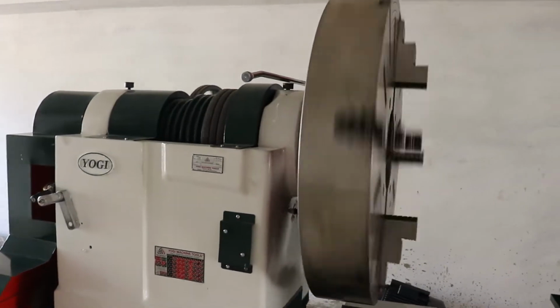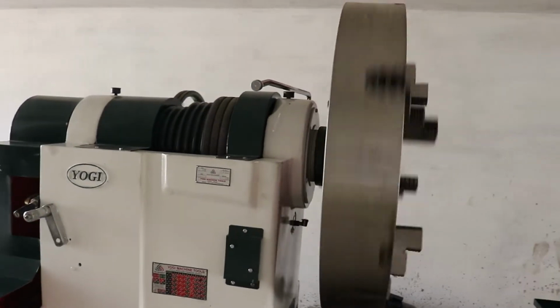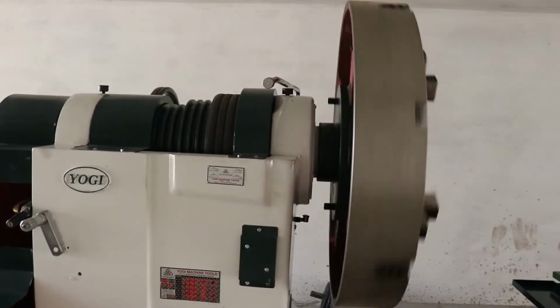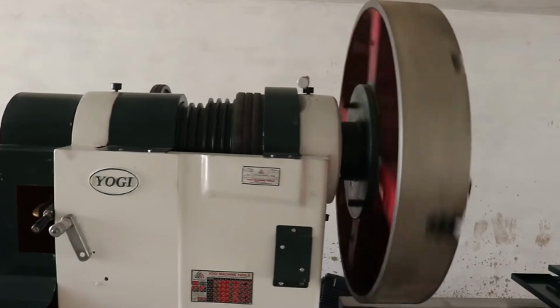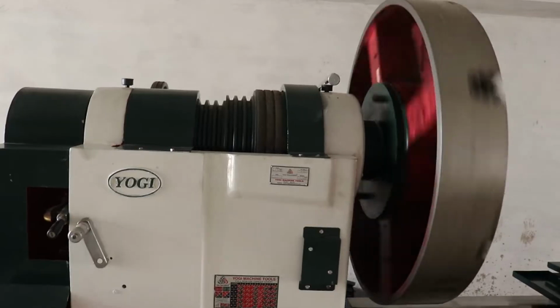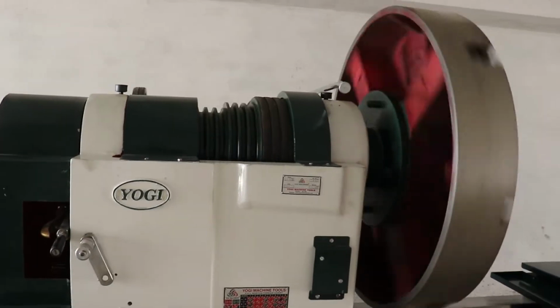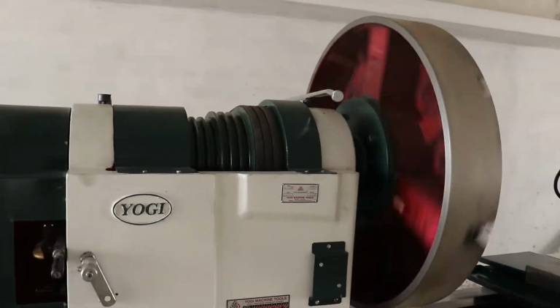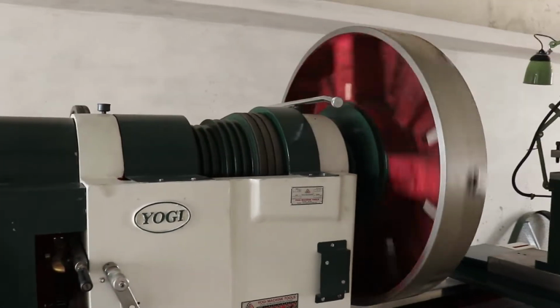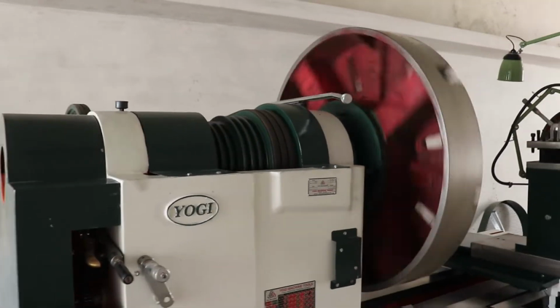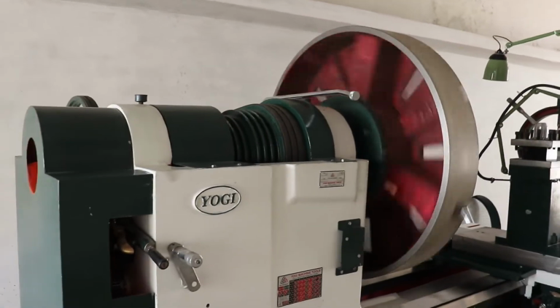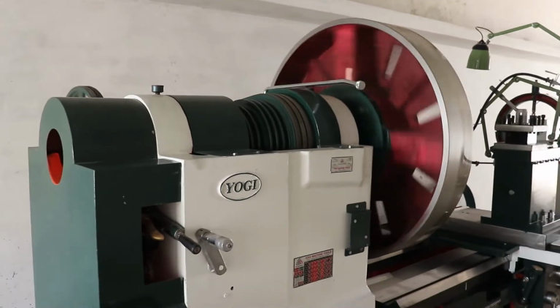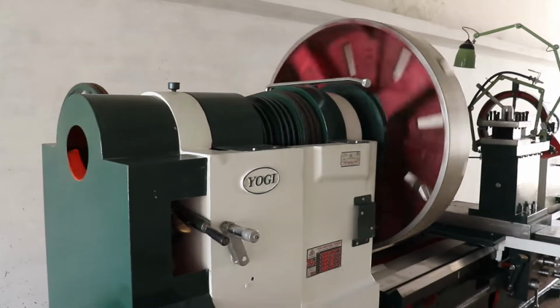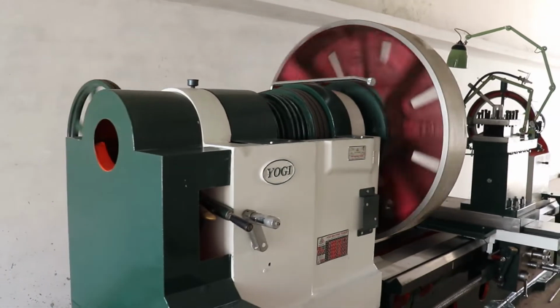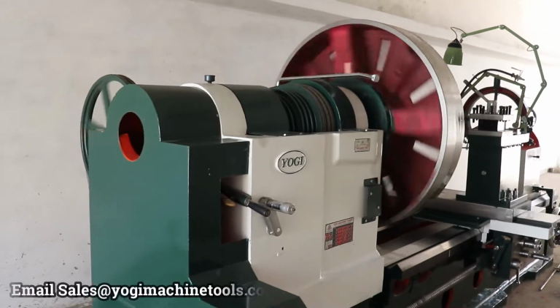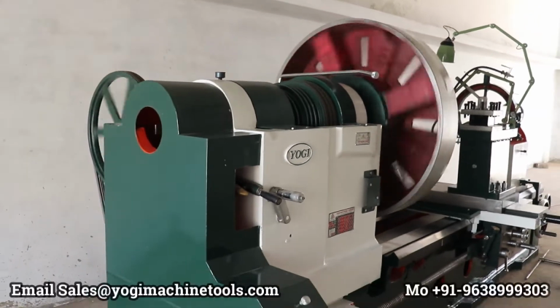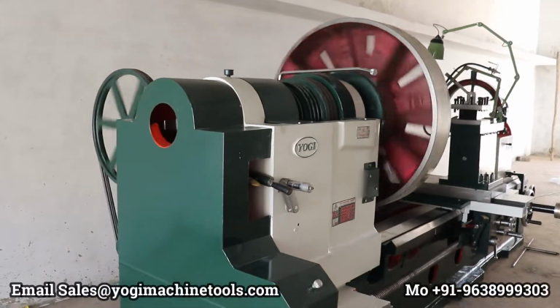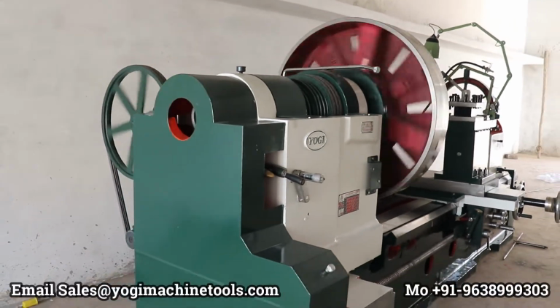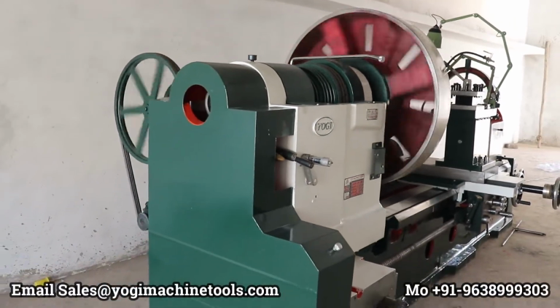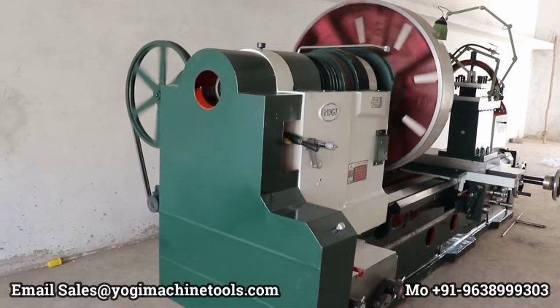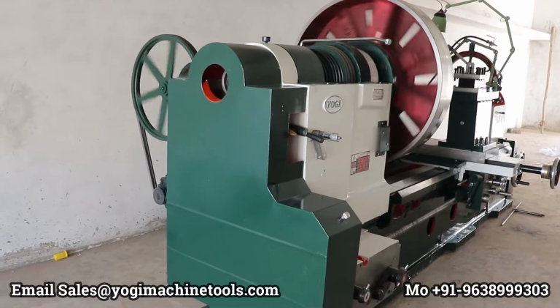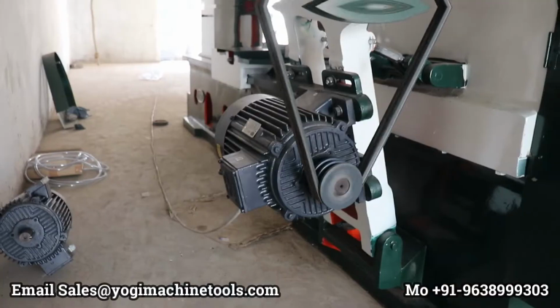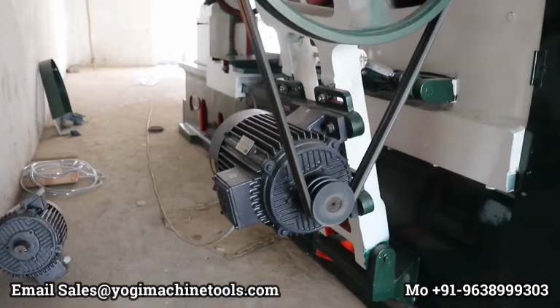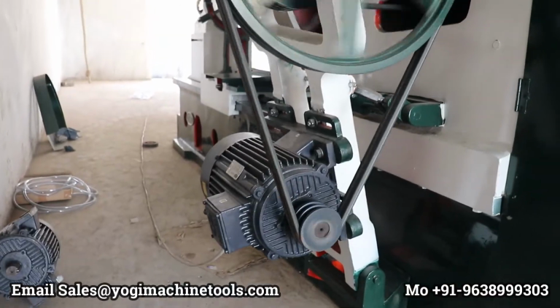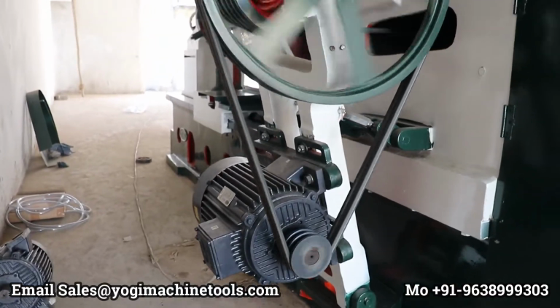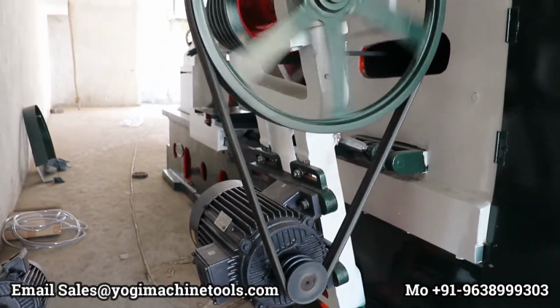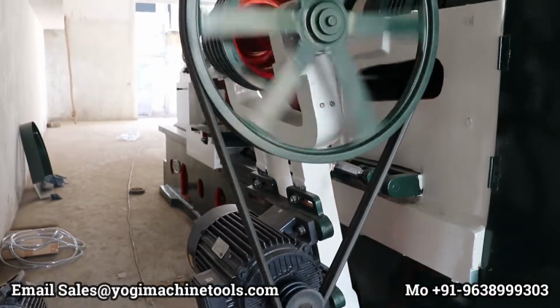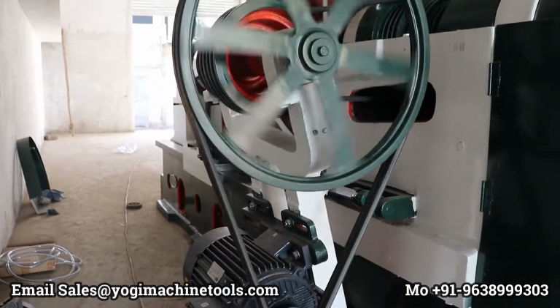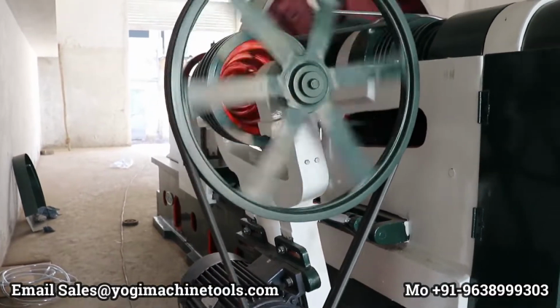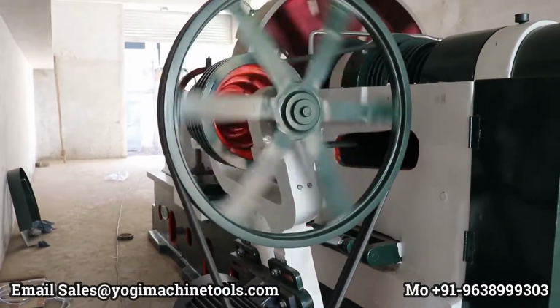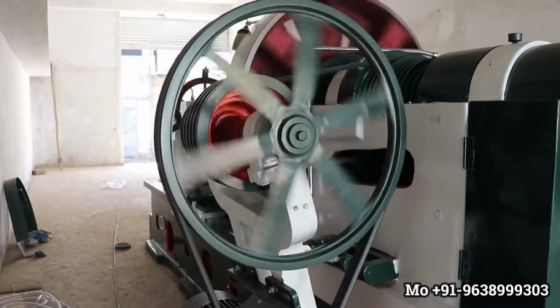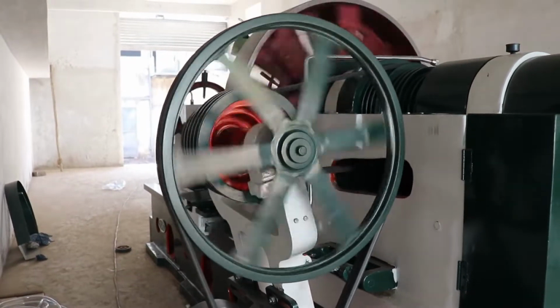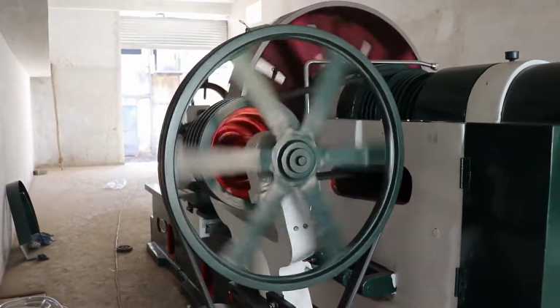Join hands with us and experience excellence in engineering. Contact Yogi Machine Tools today for unbeatable quality at industry-leading prices. Thank you.